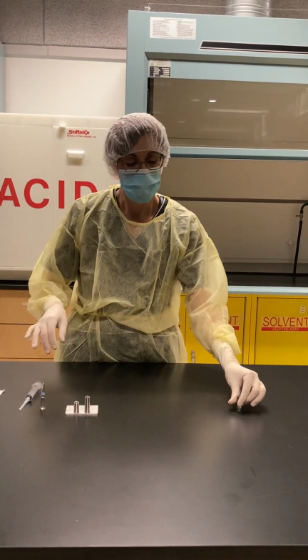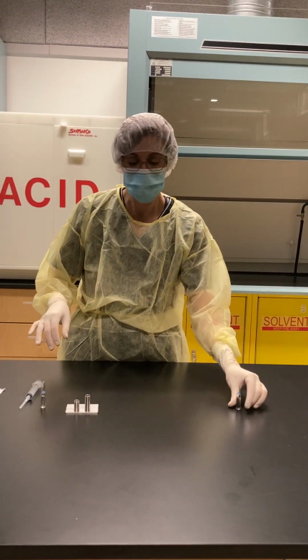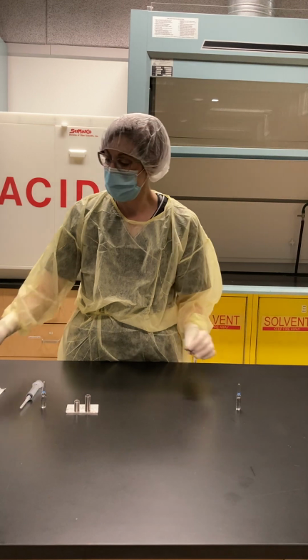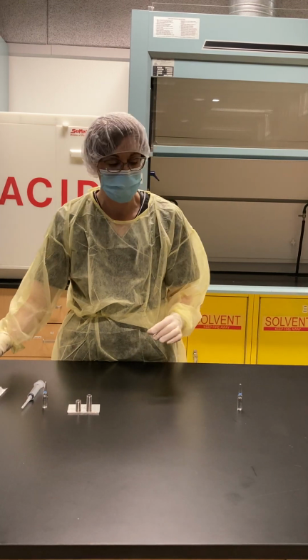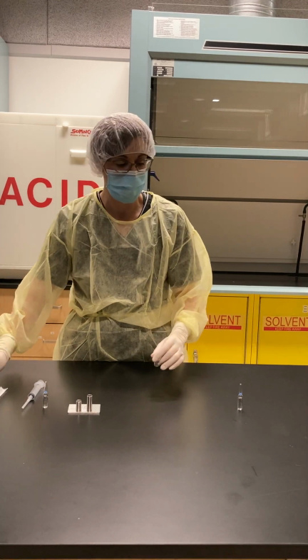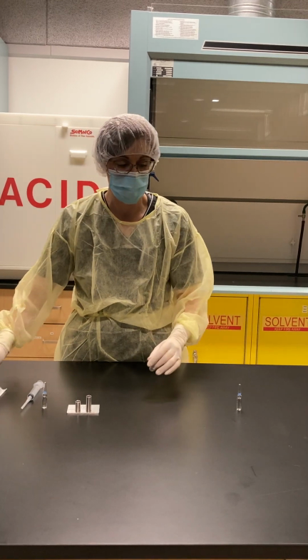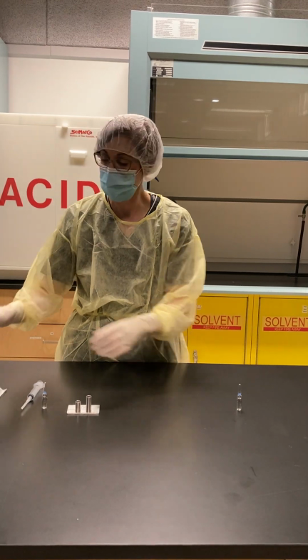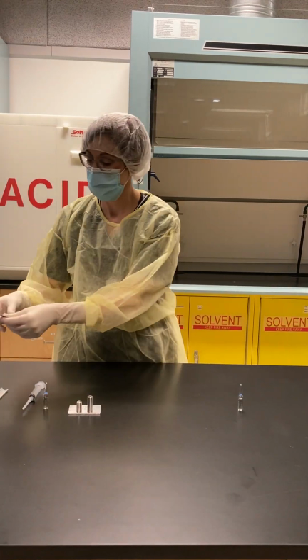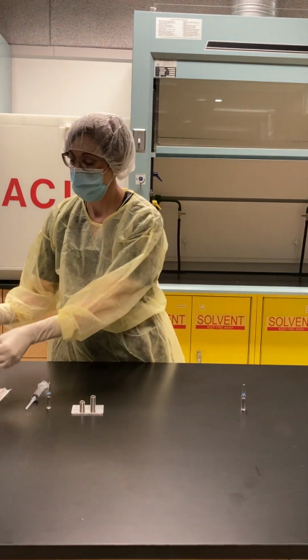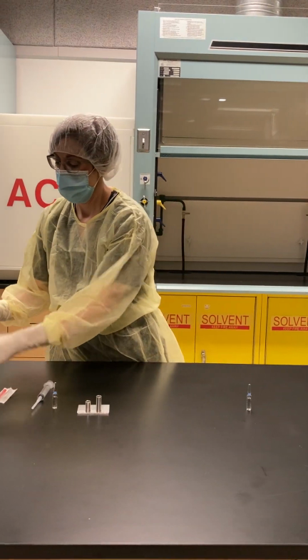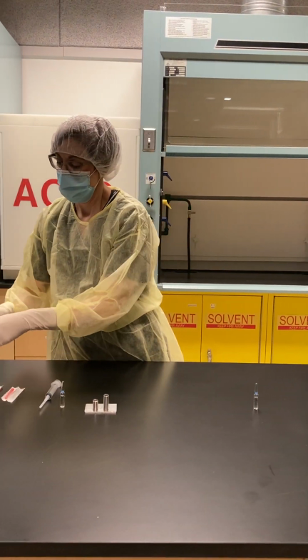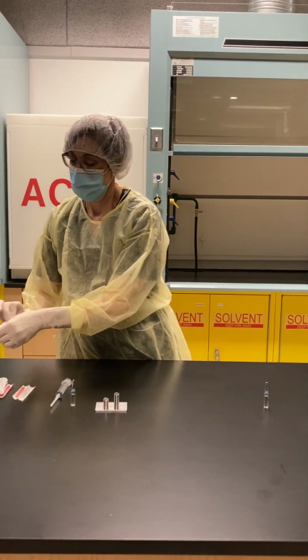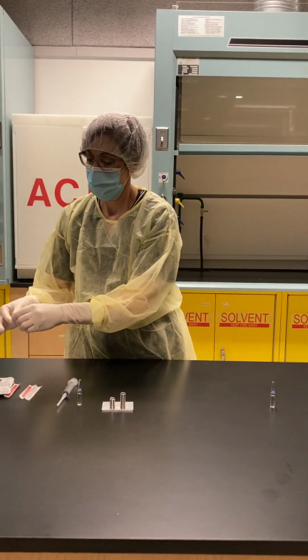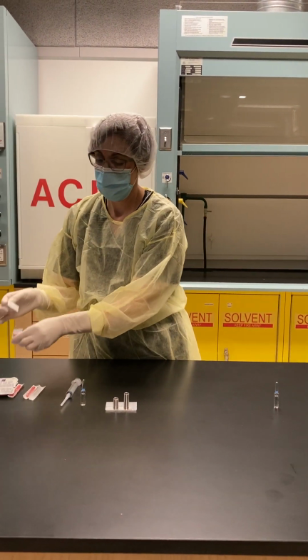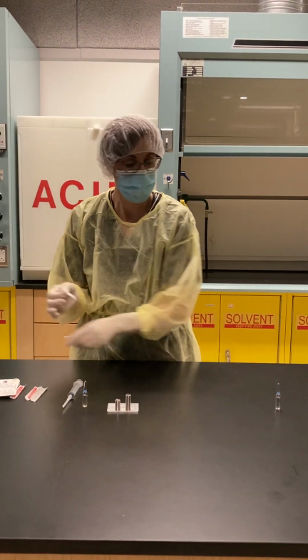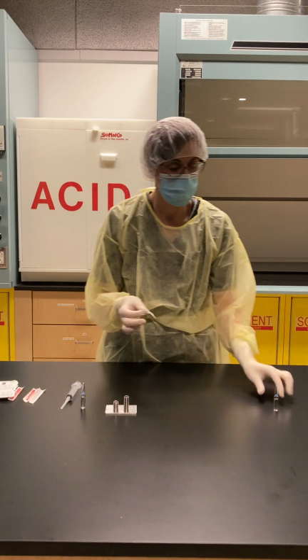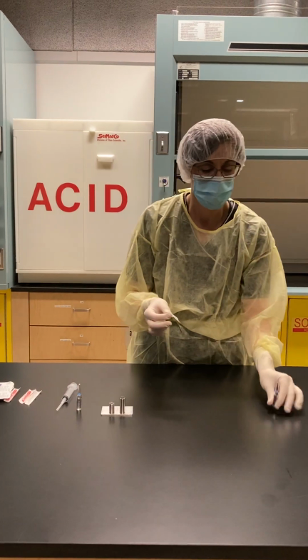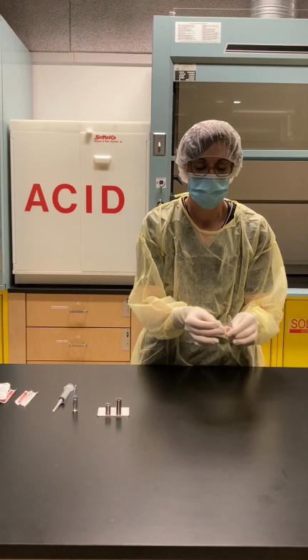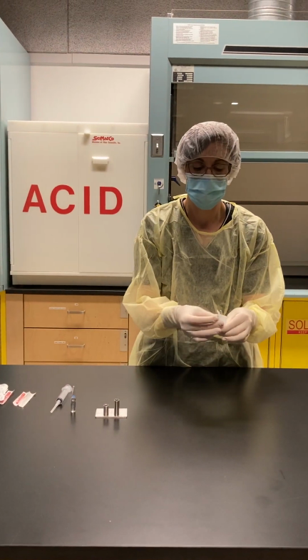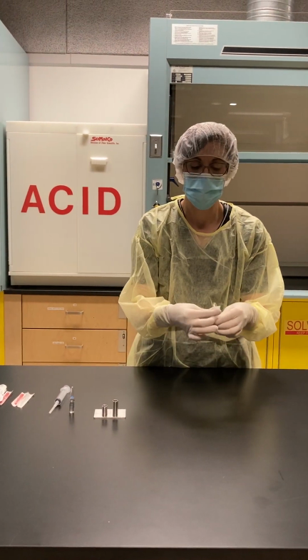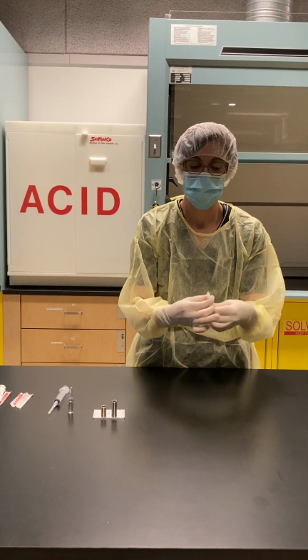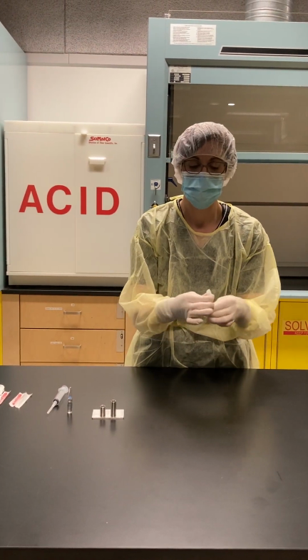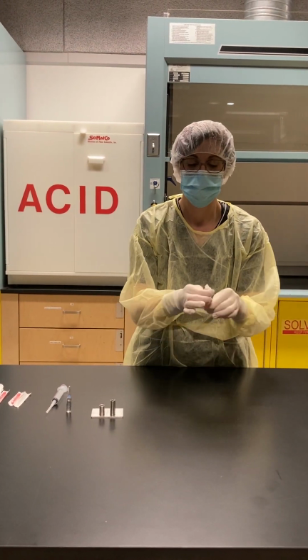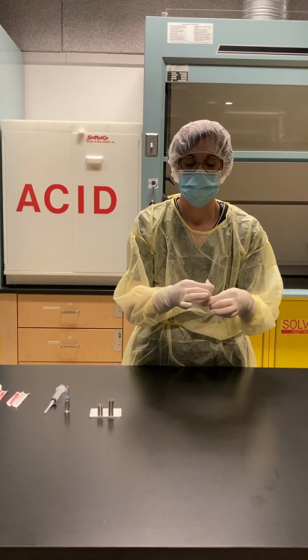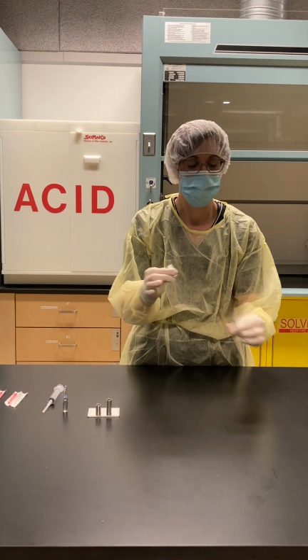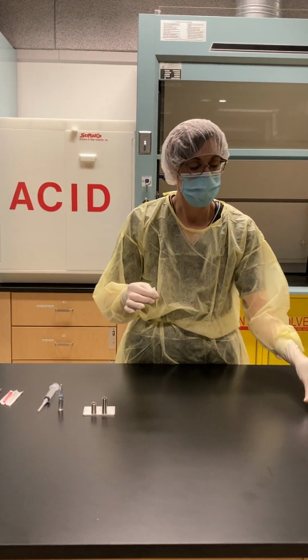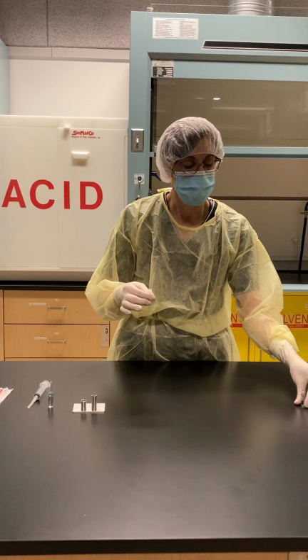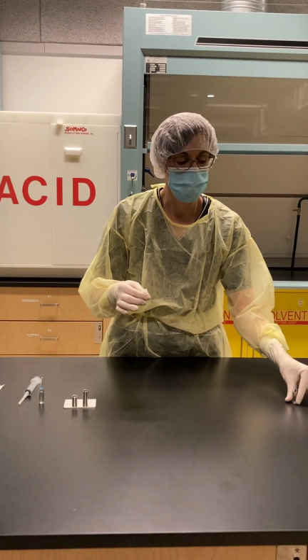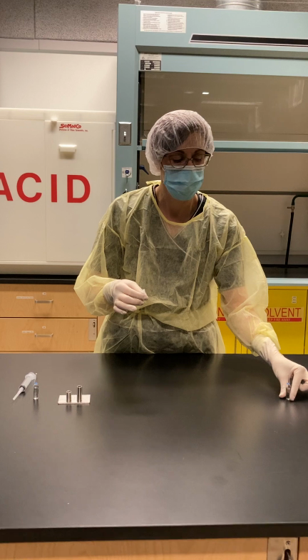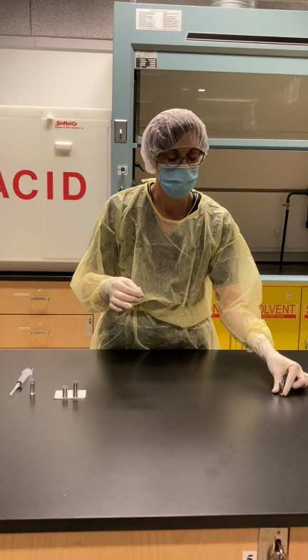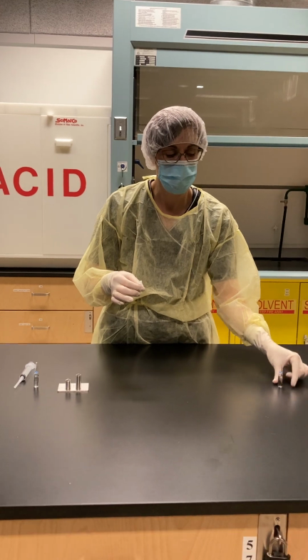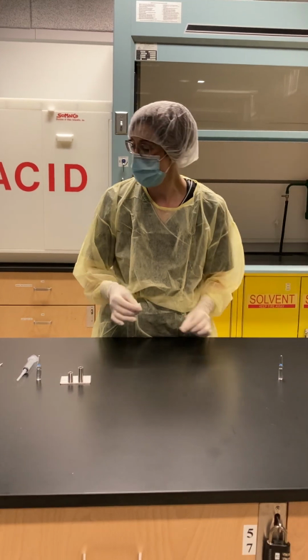Next I'm going to swab my ampoule neck and let it dry.